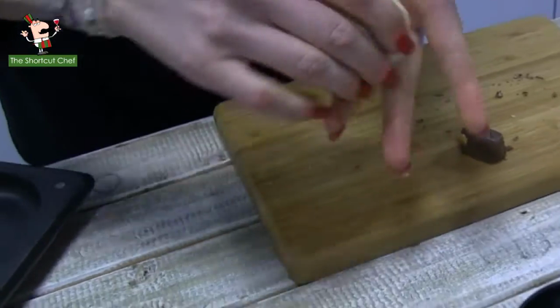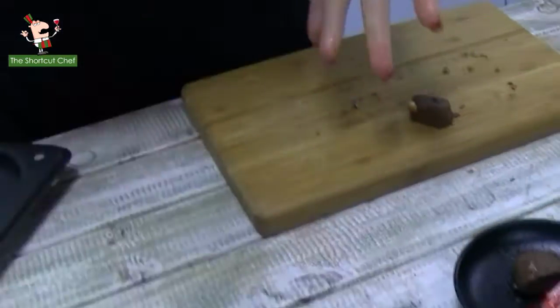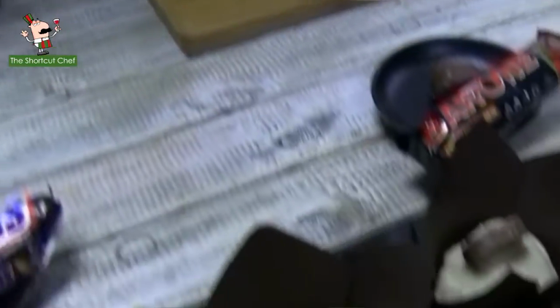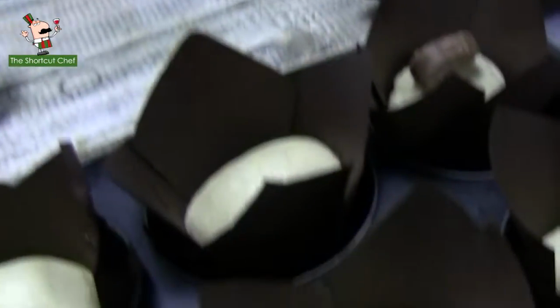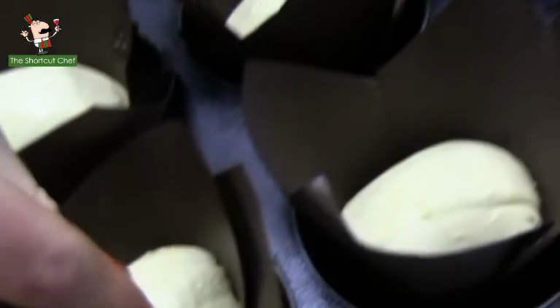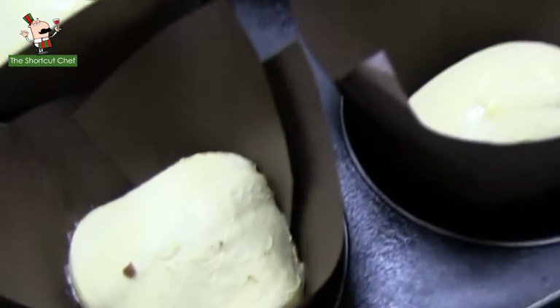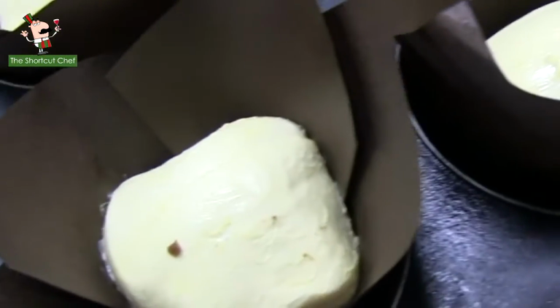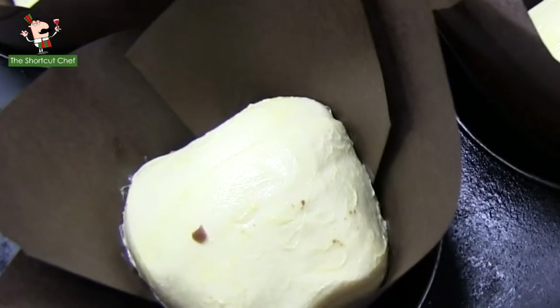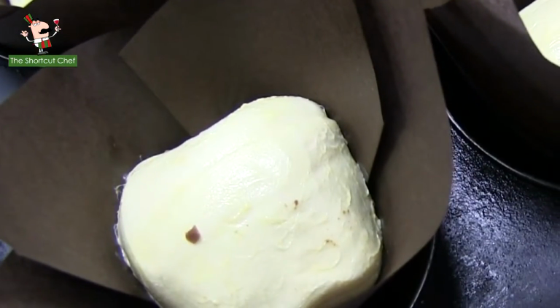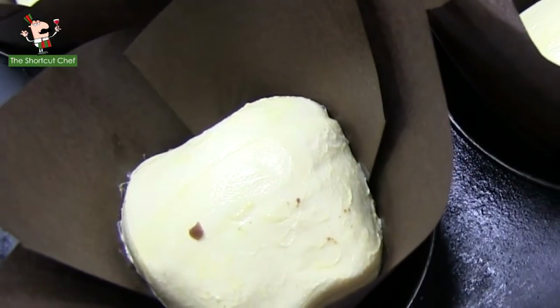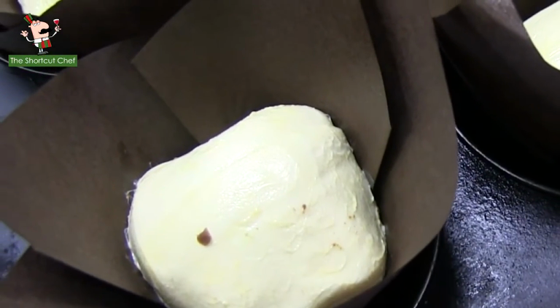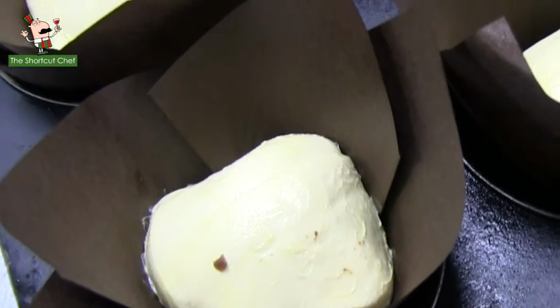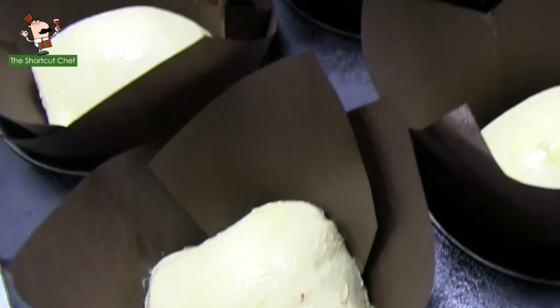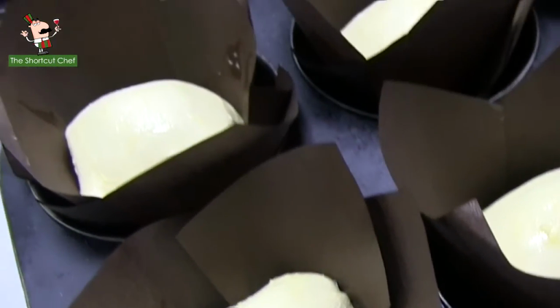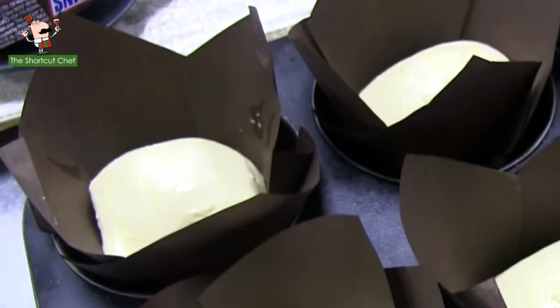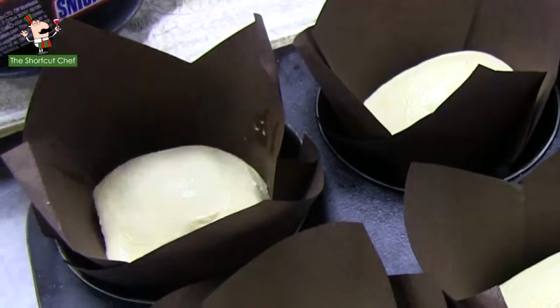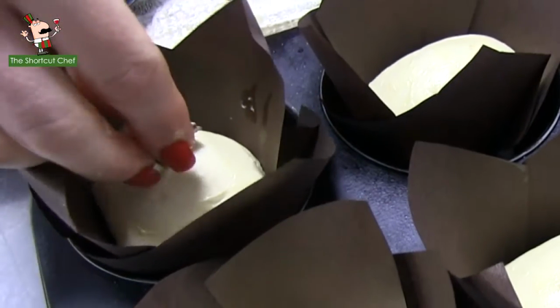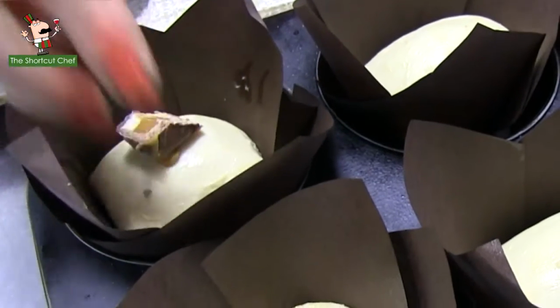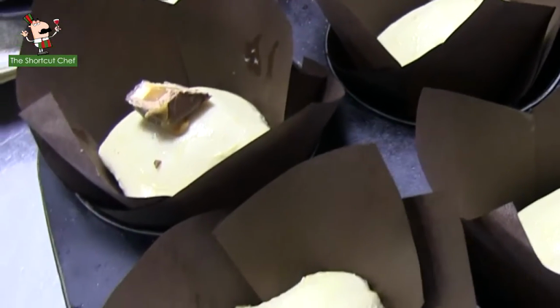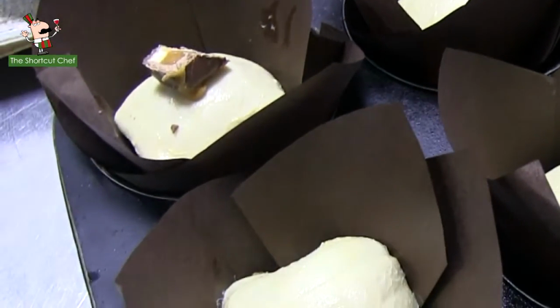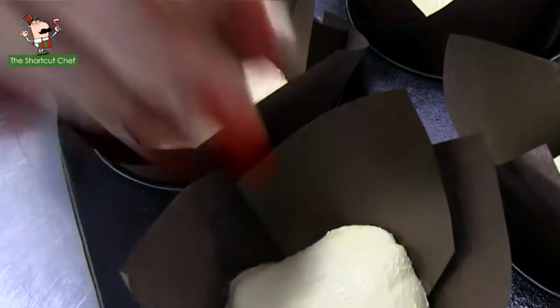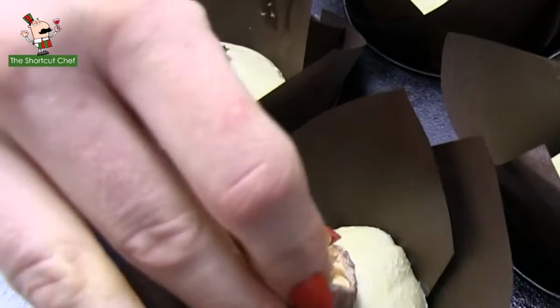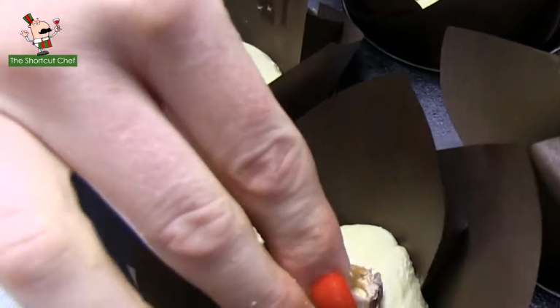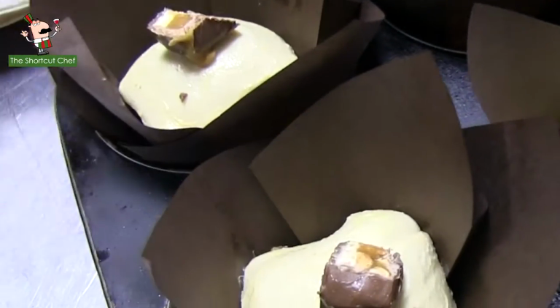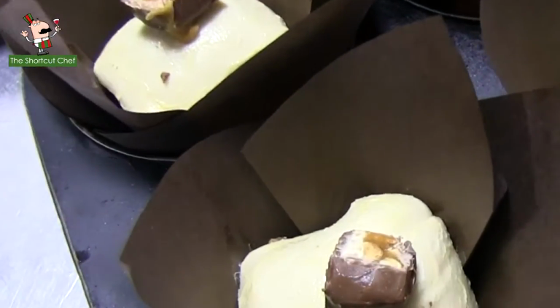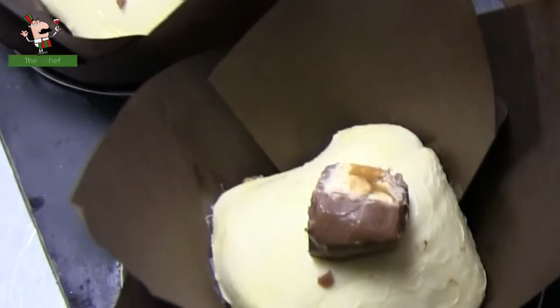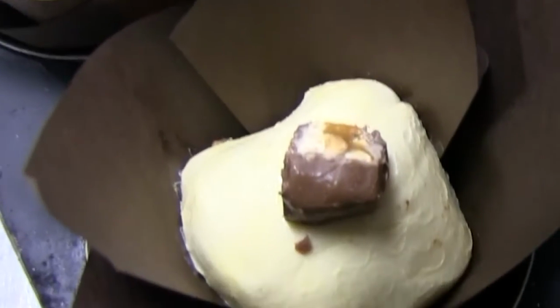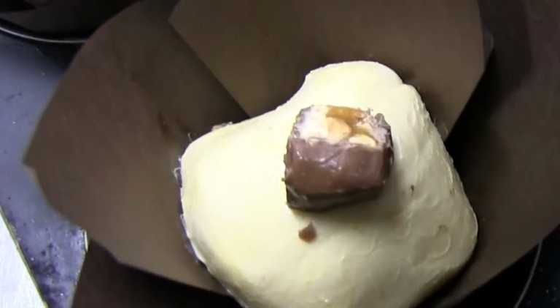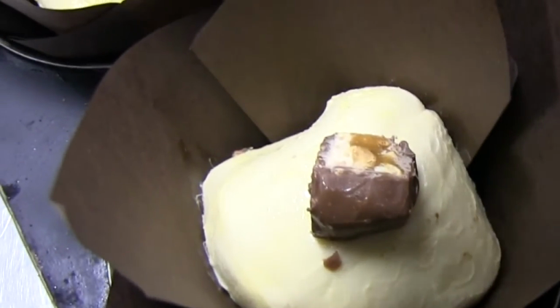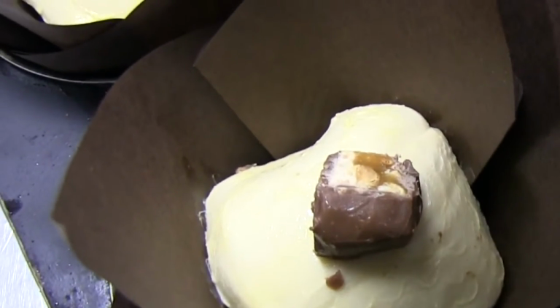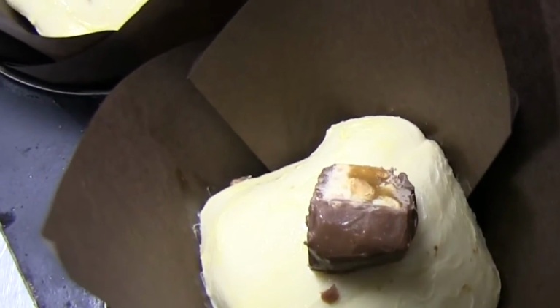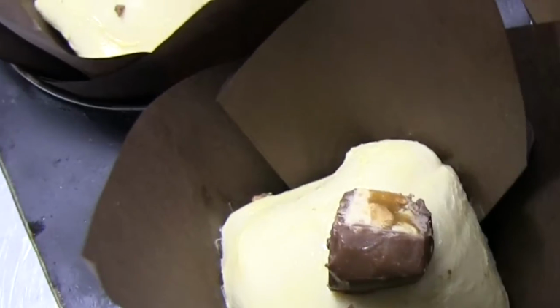You're going to bake these cruffins at 165 degrees centigrade for 25 minutes. There they are, all ready — a little bit of Snickers bar on top of the last two — and we'll put them in the oven.